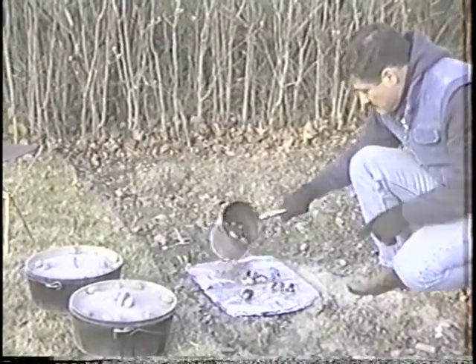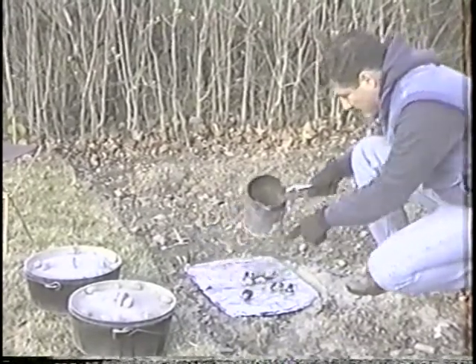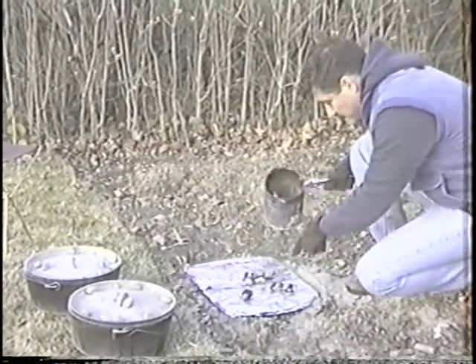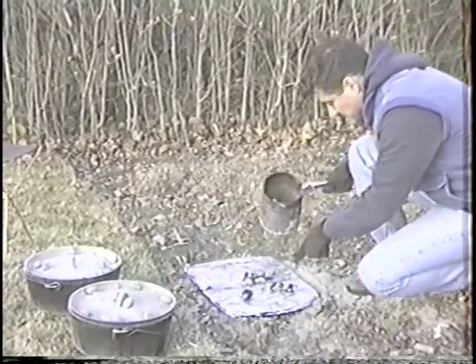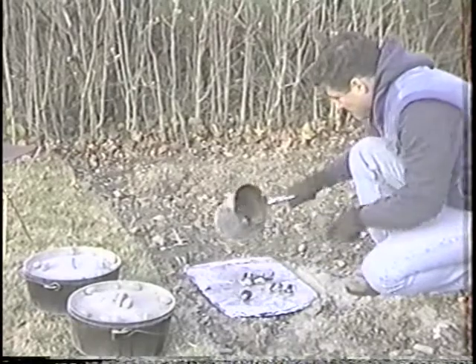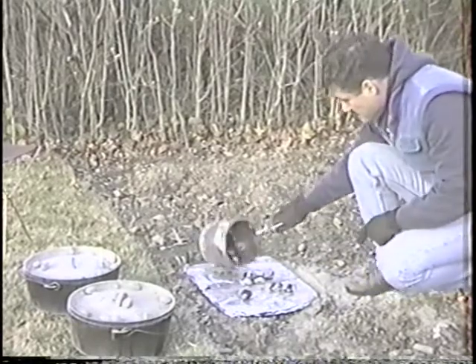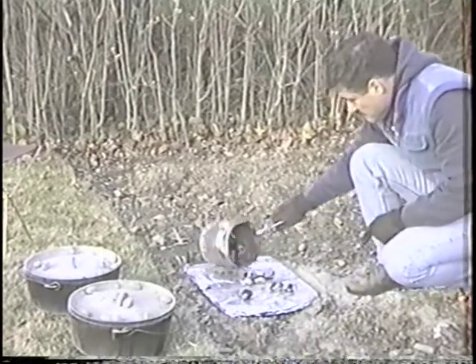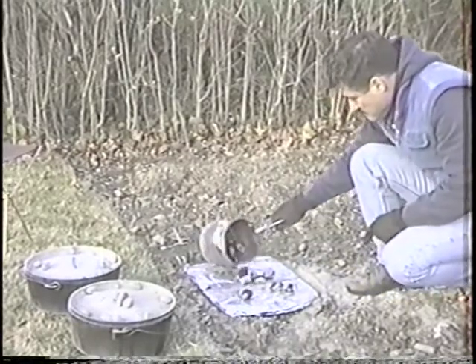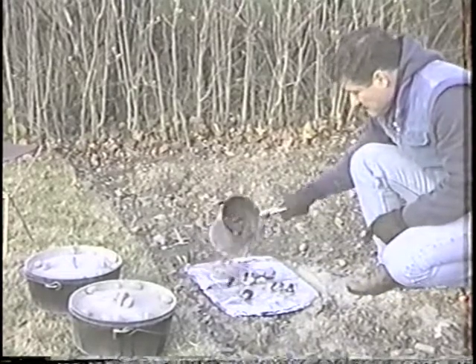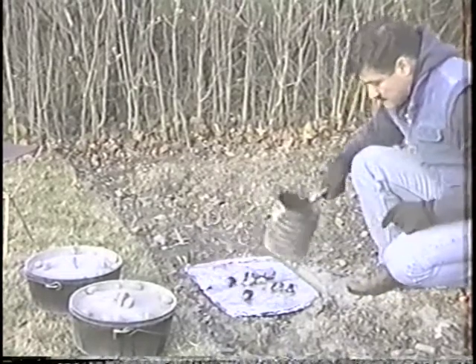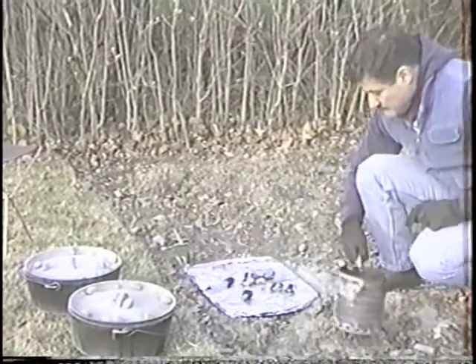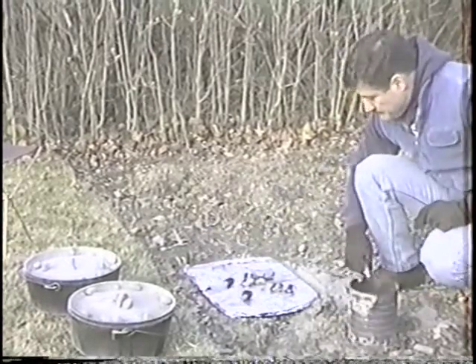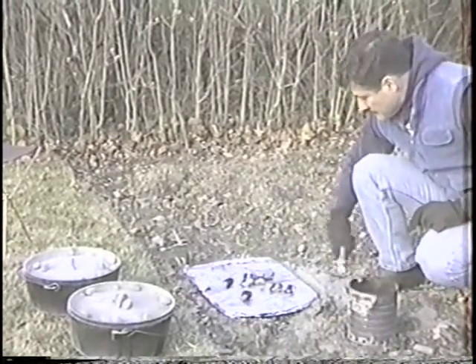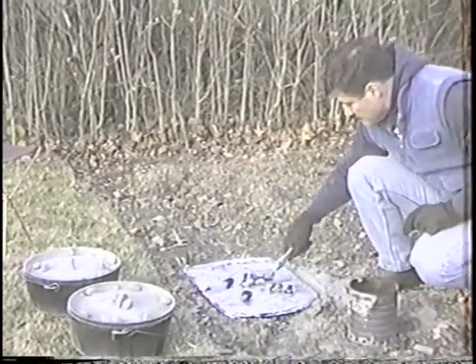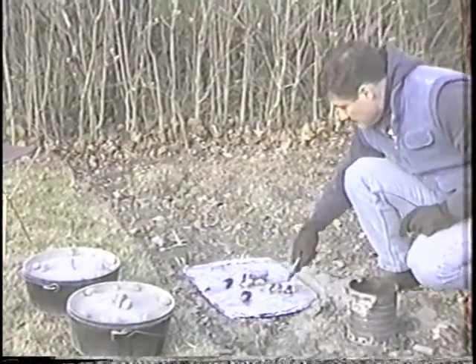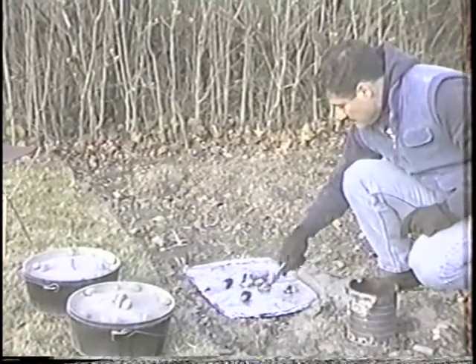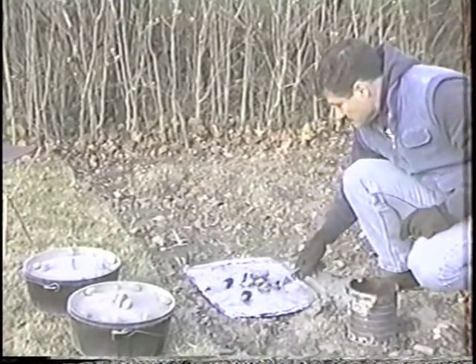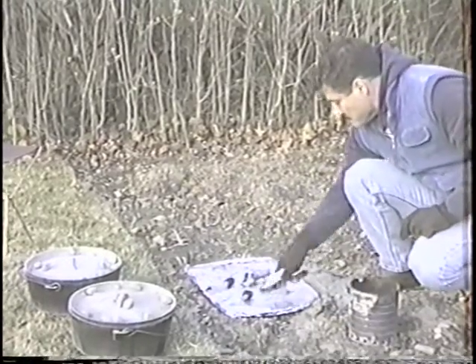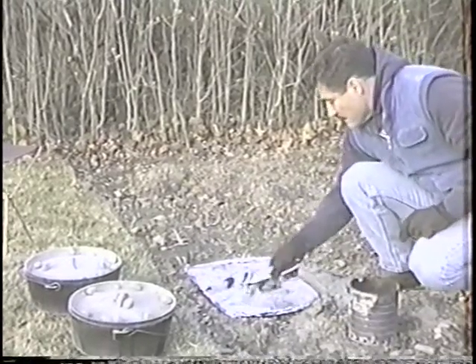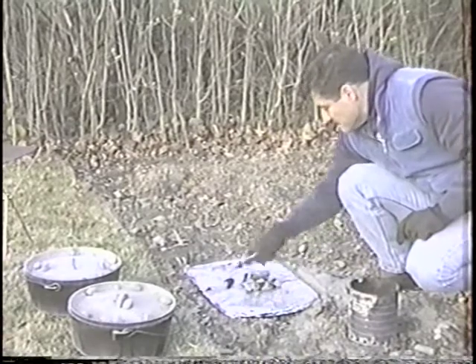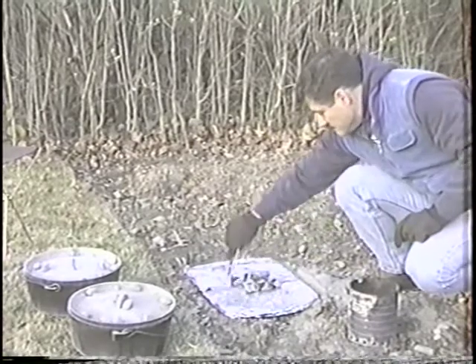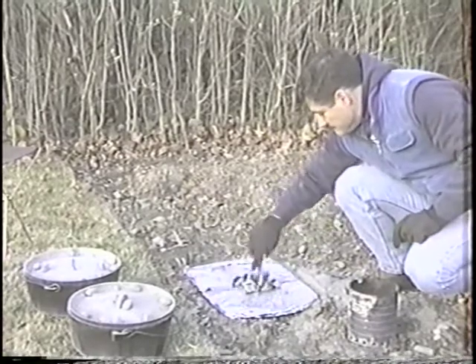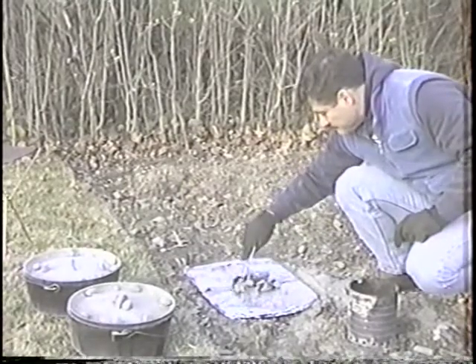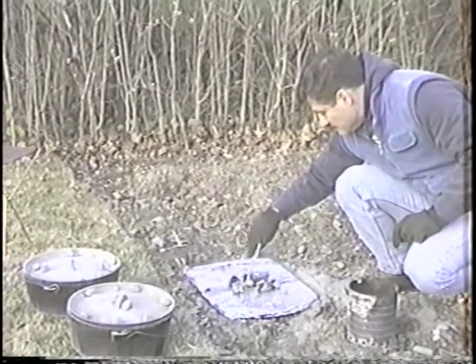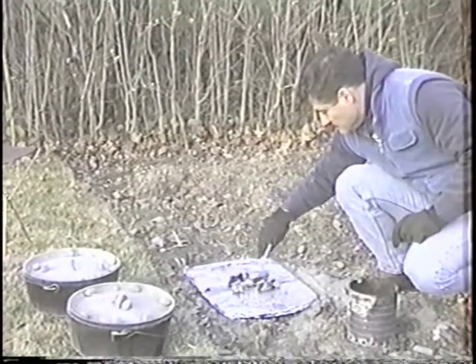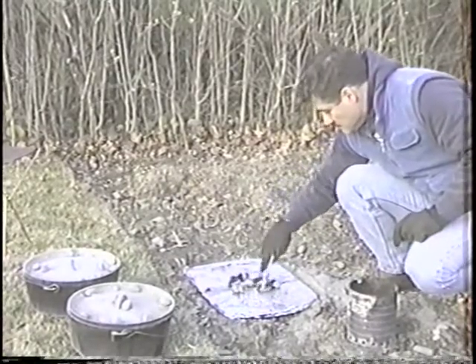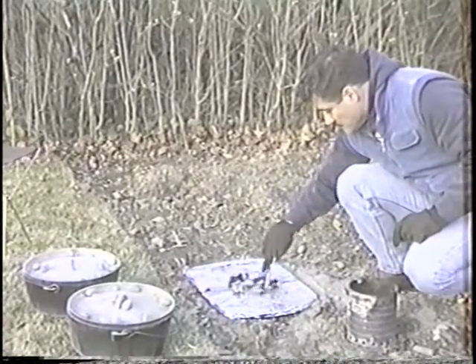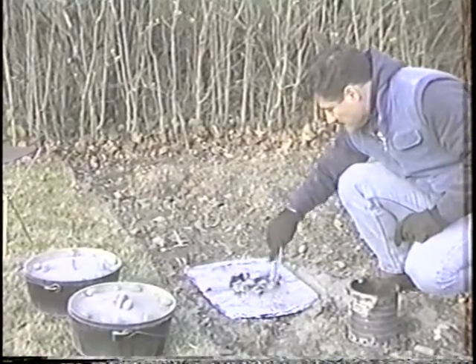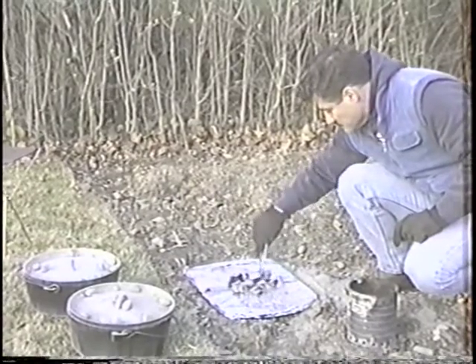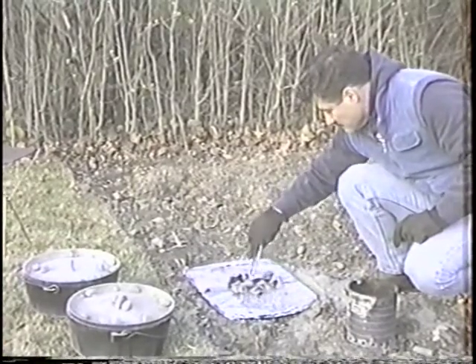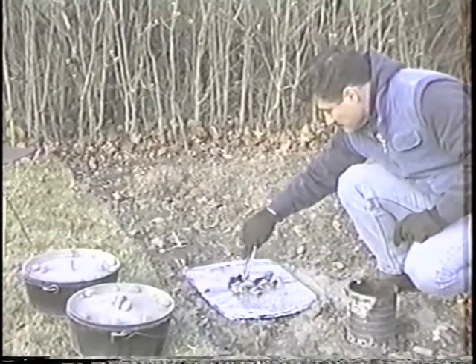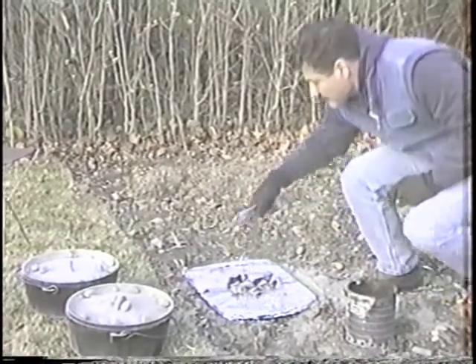So I've got eight charcoals, and we just try to spread them around — a couple towards the end, two in the middle, something like that.